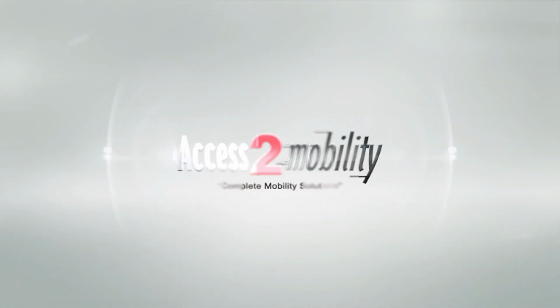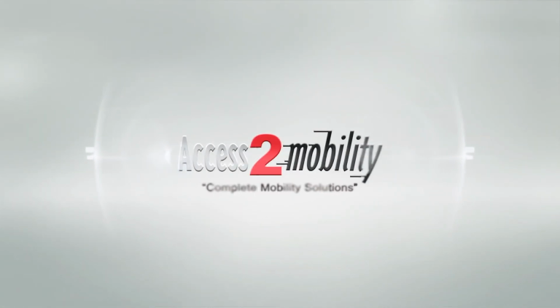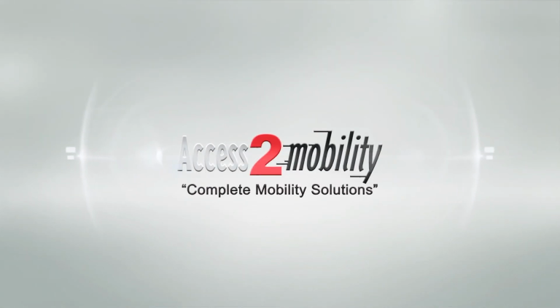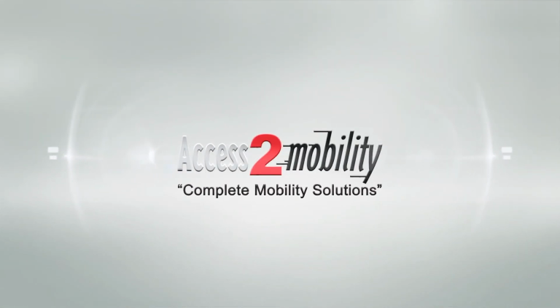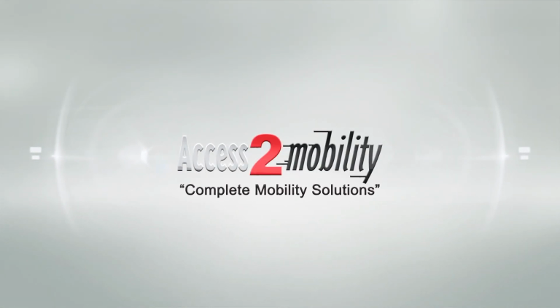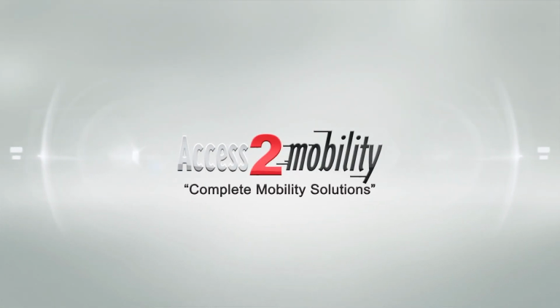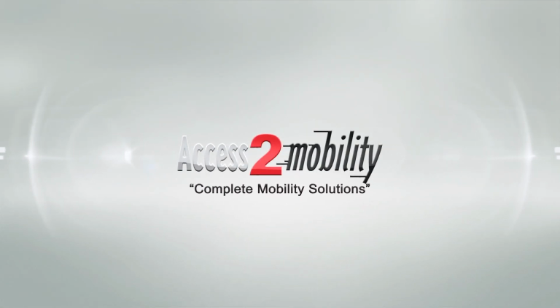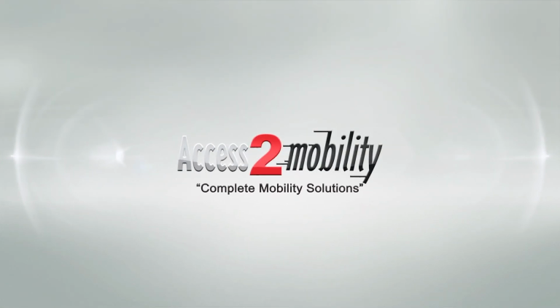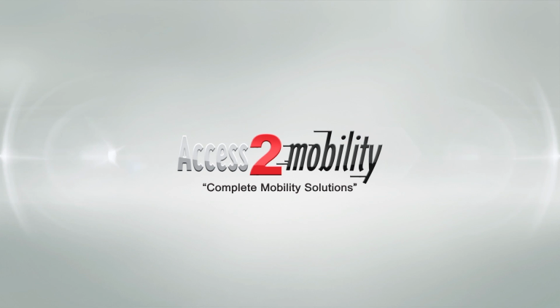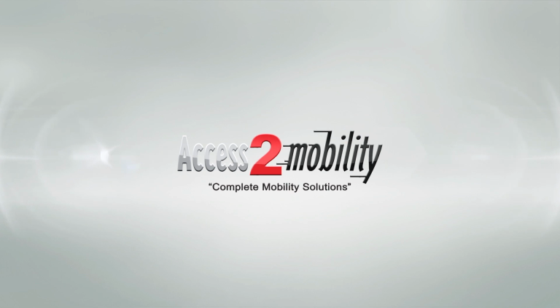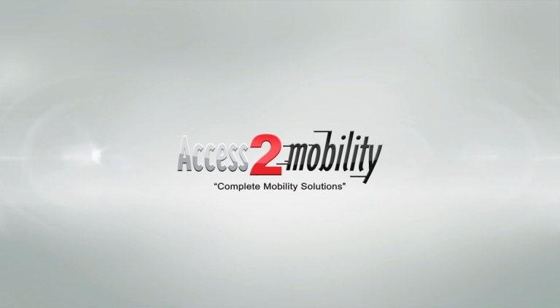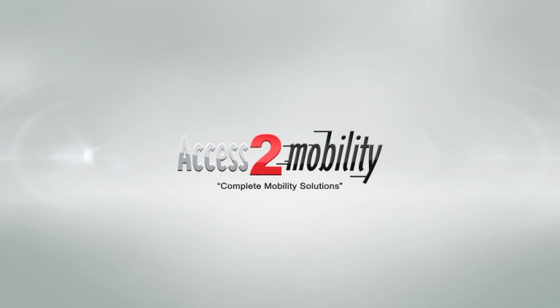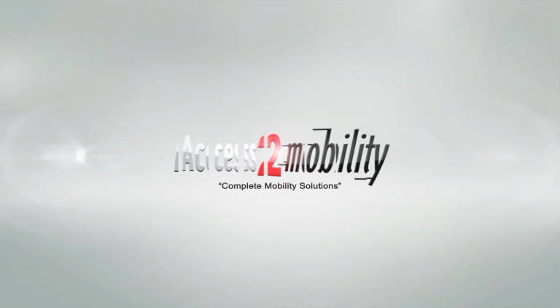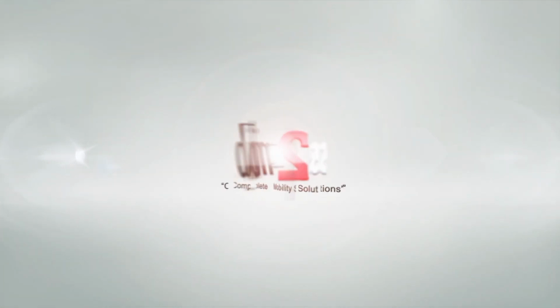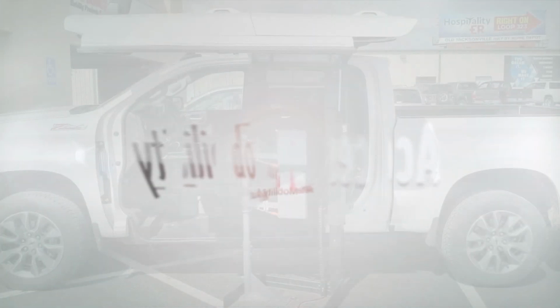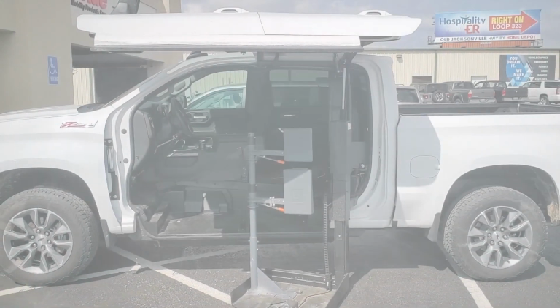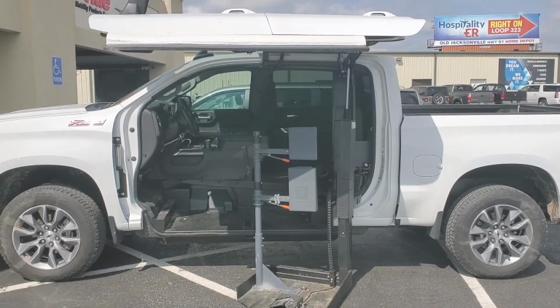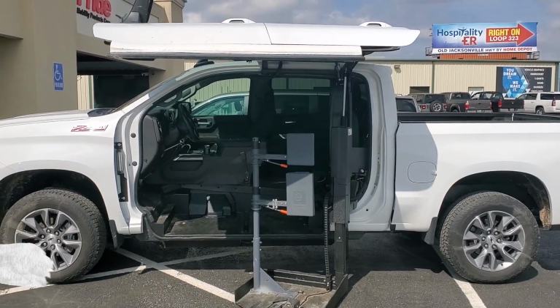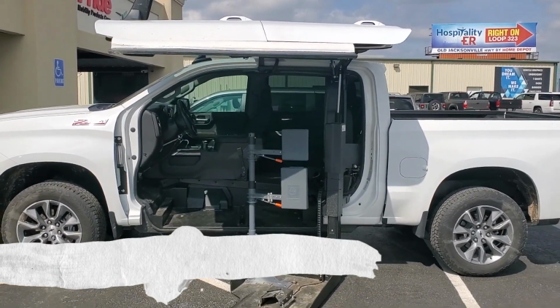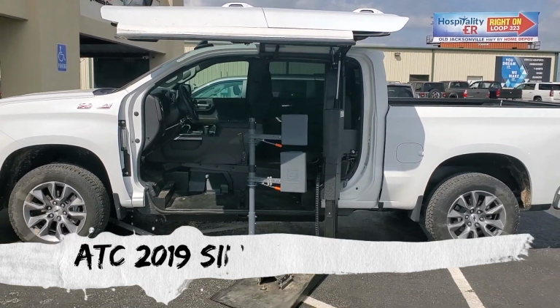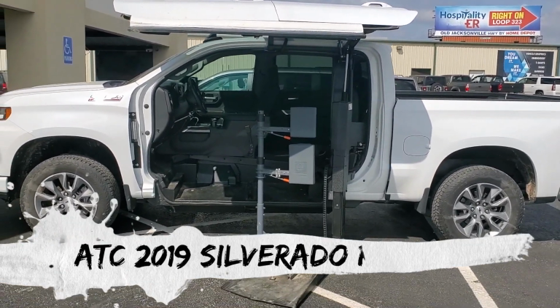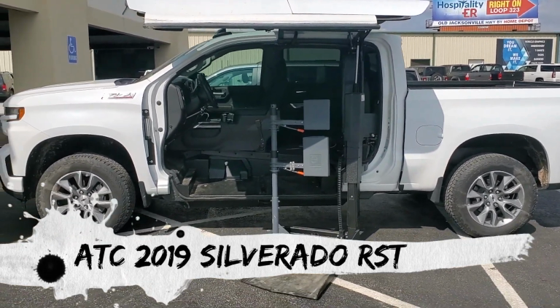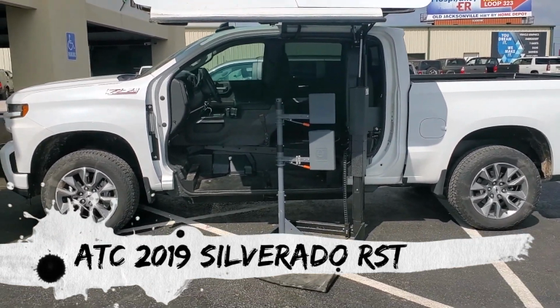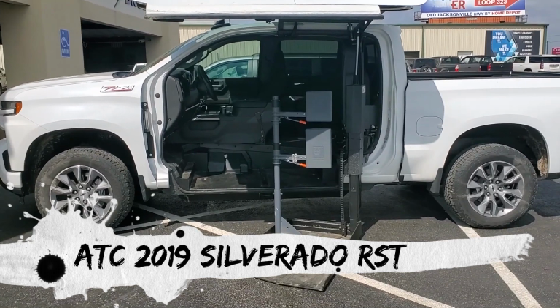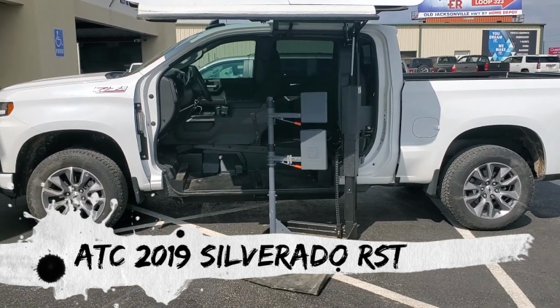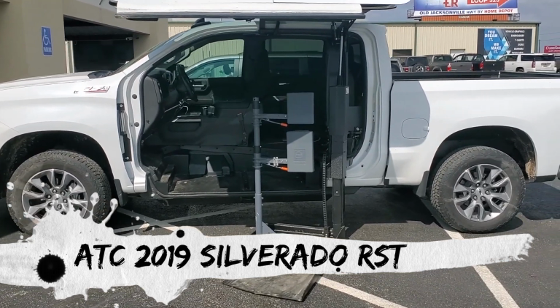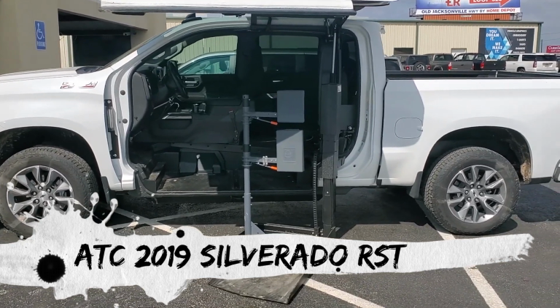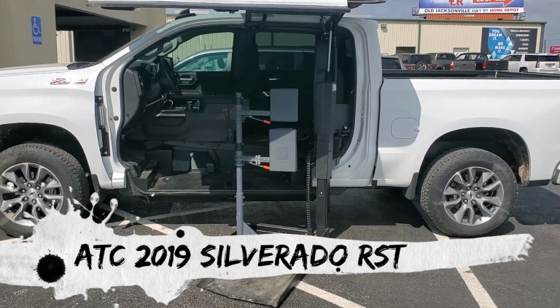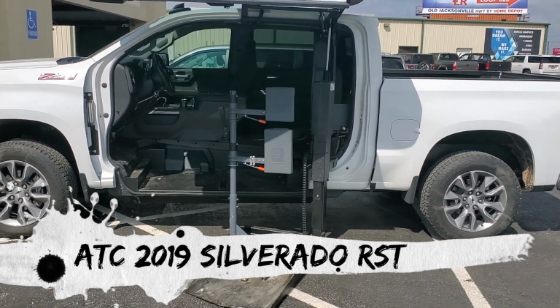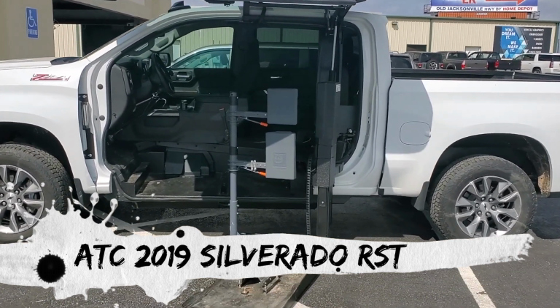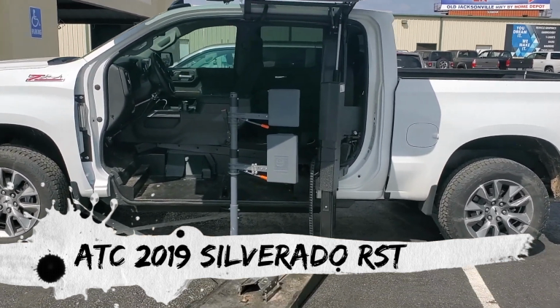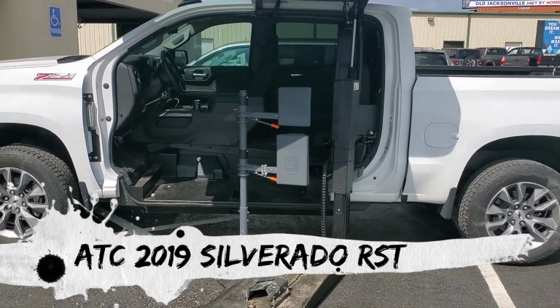Welcome everyone to Access to Mobility. I just wanted to showcase a vehicle that we did recently. It's an ATC driver side conversion. I wanted to show you a few features that are specific to this vehicle for safety.